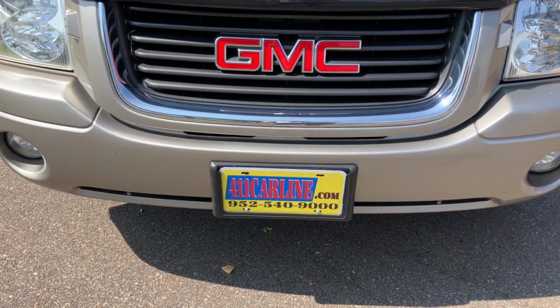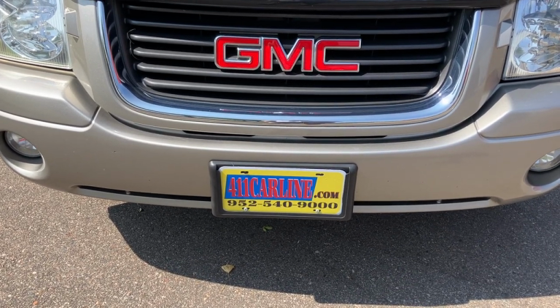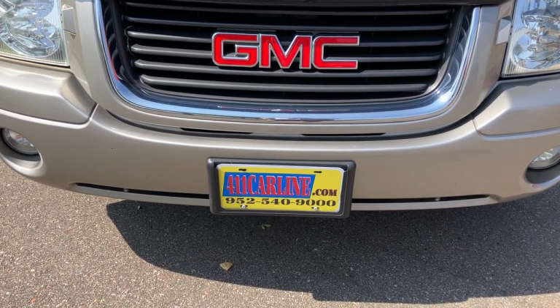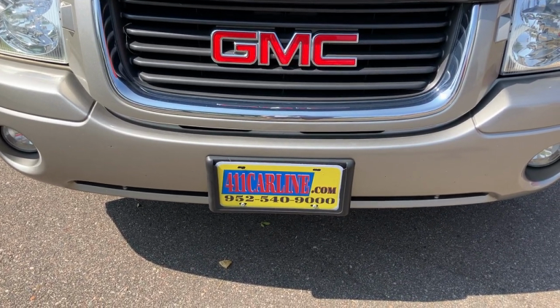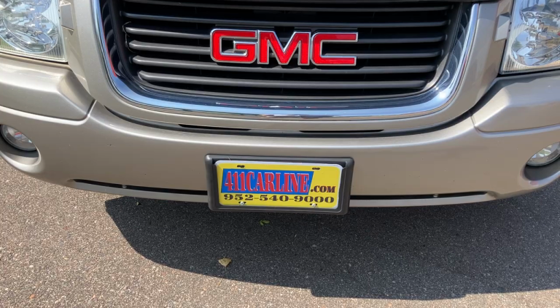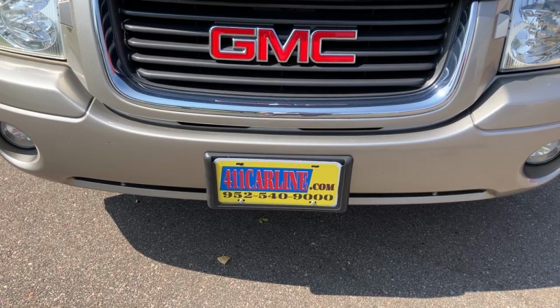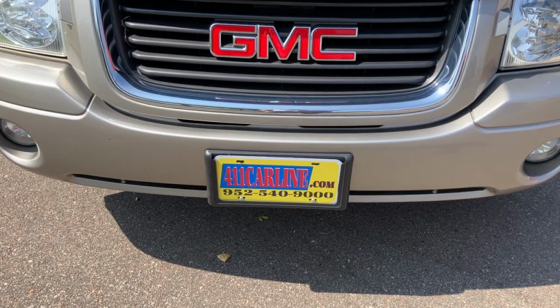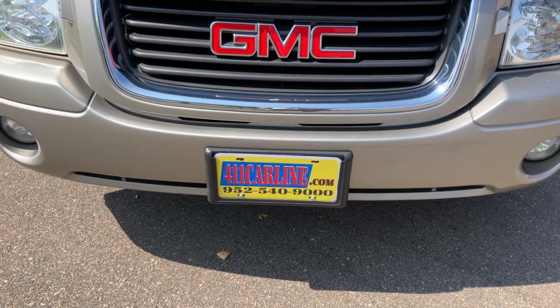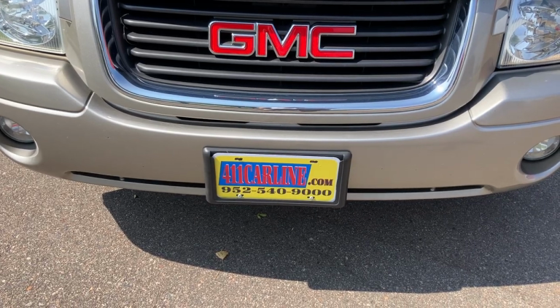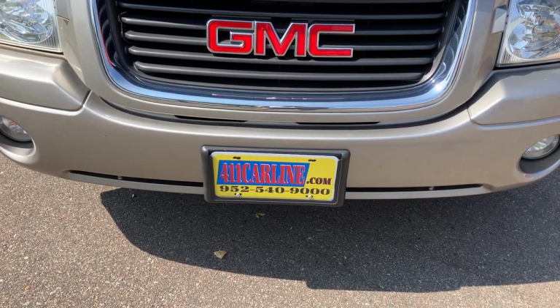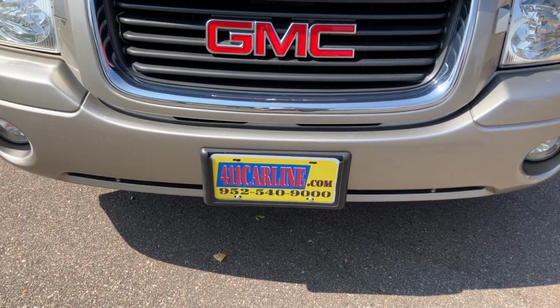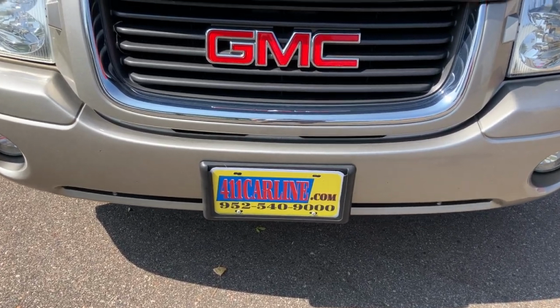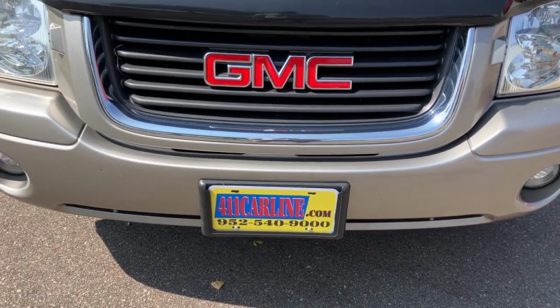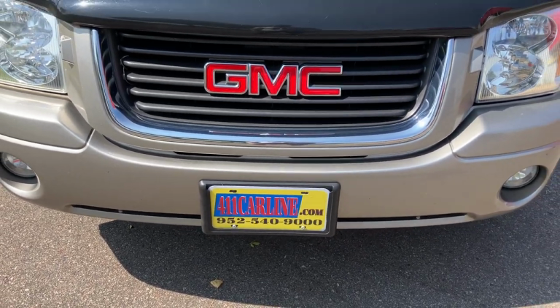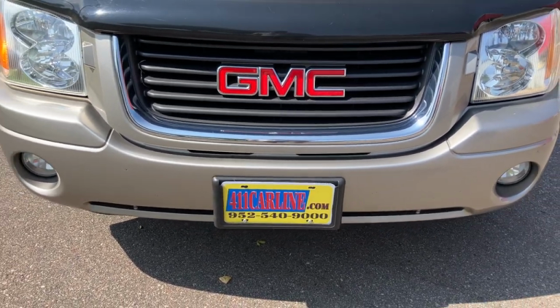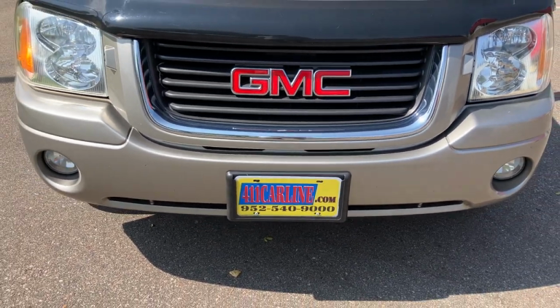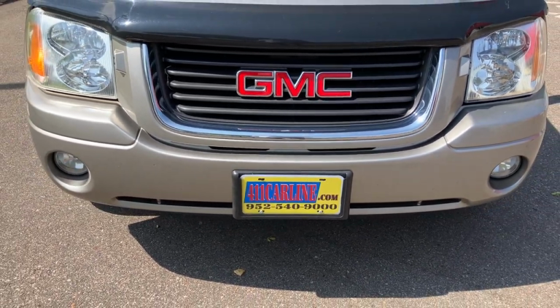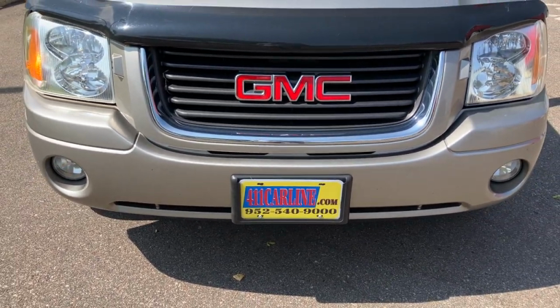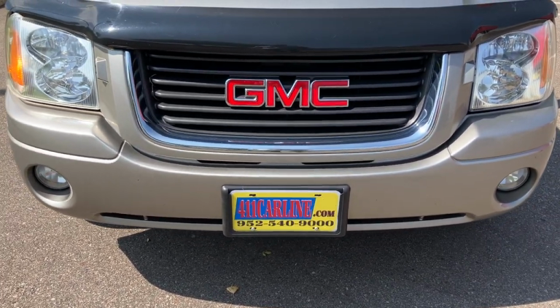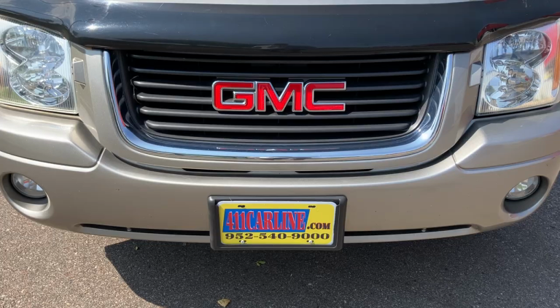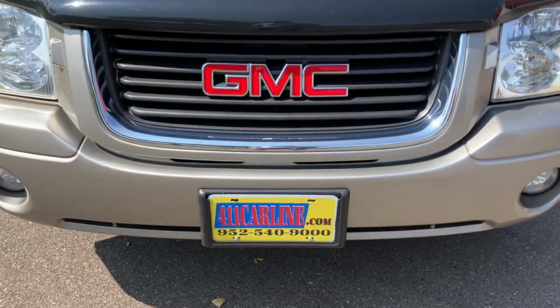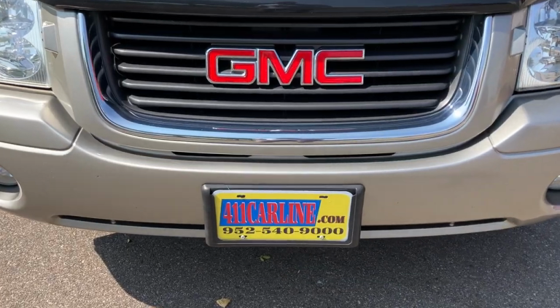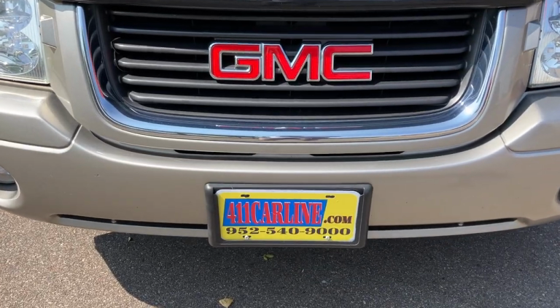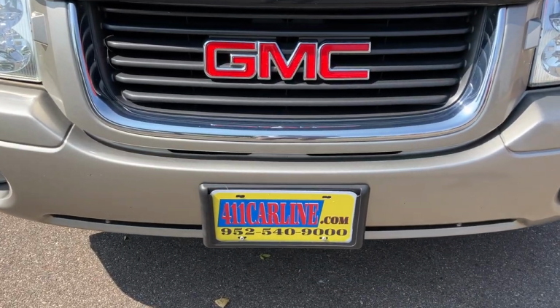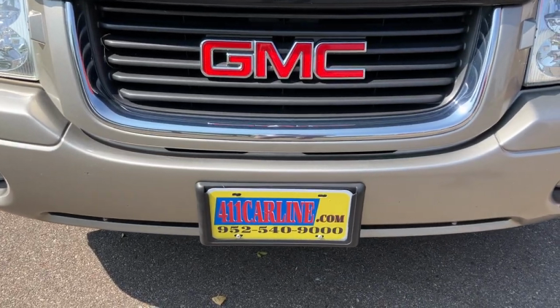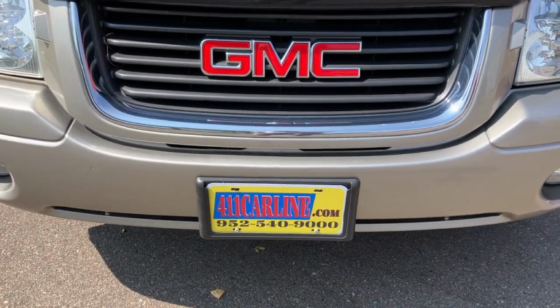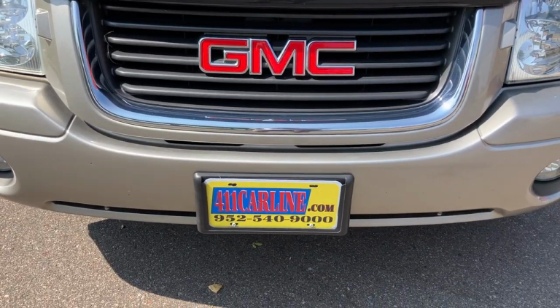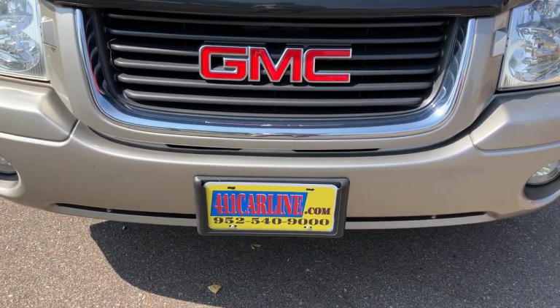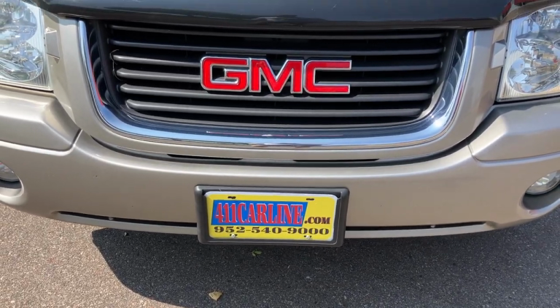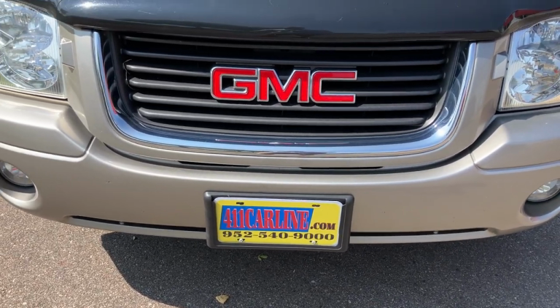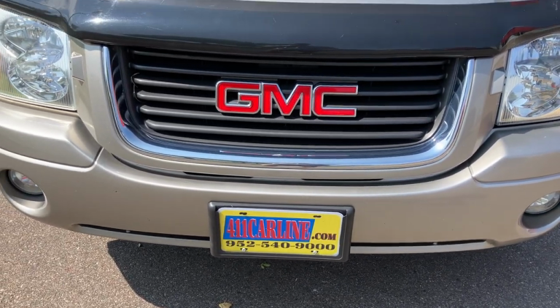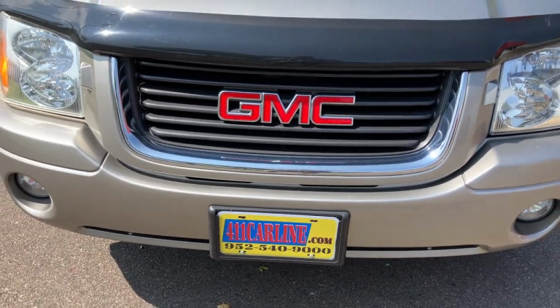Click the Carfax Advantage Dealer icon to view the free Carfax. 952-540-9000 is our phone number. Give us a call to ask any questions or to set up an appointment. We are by appointment only, so please do call in advance.